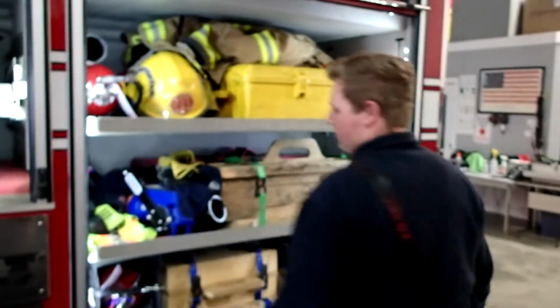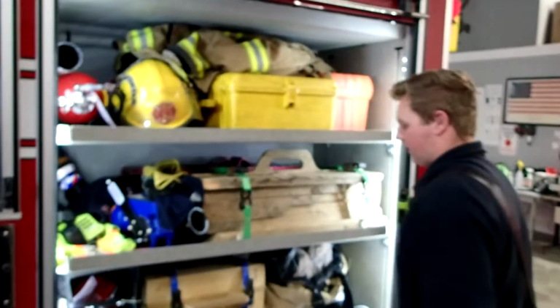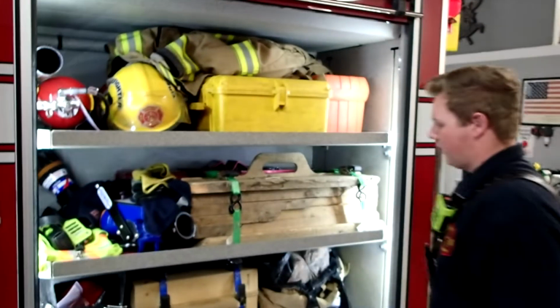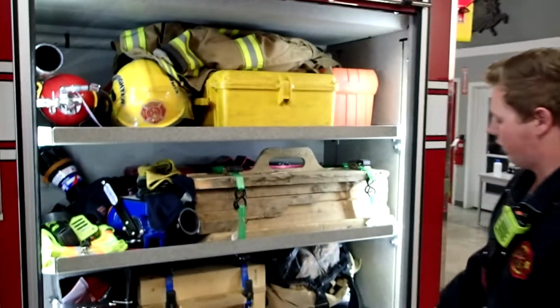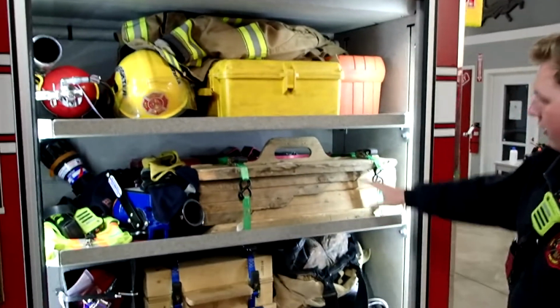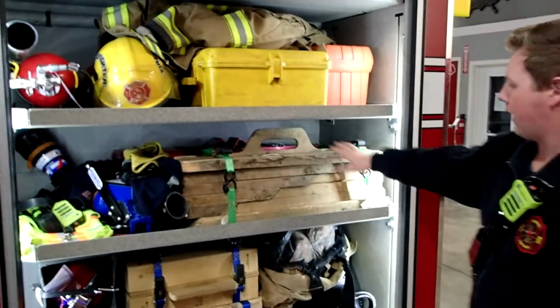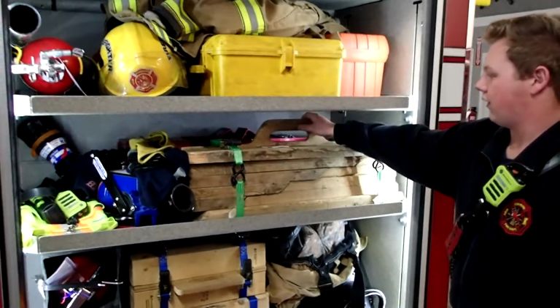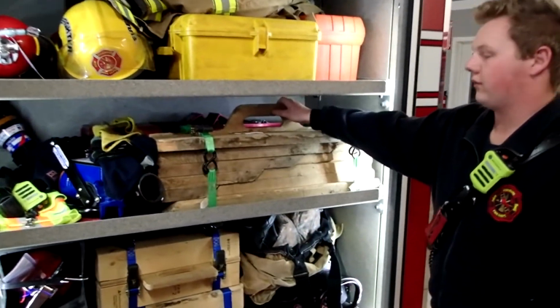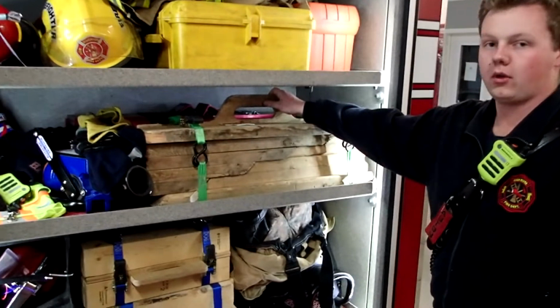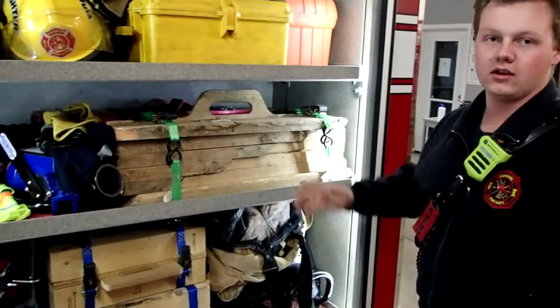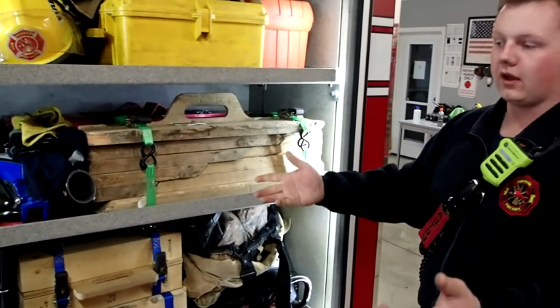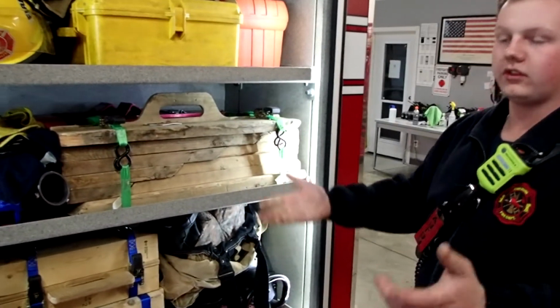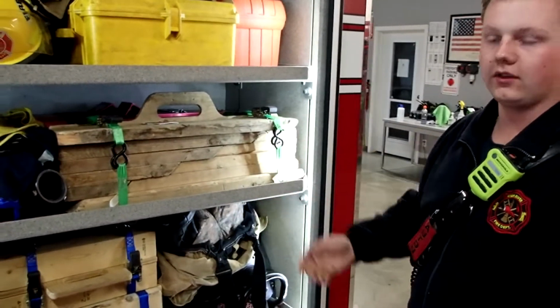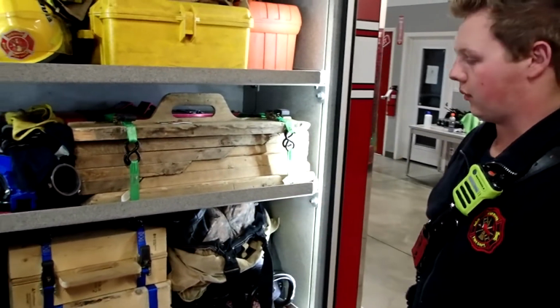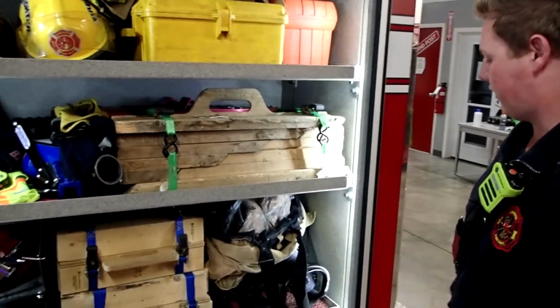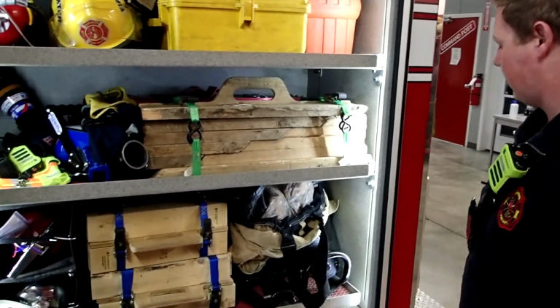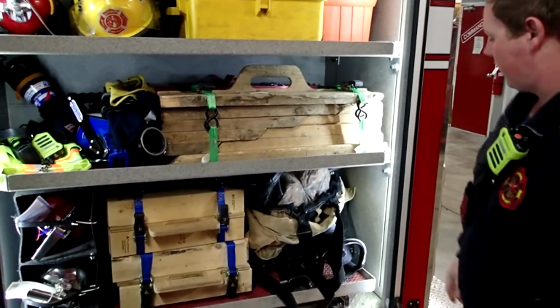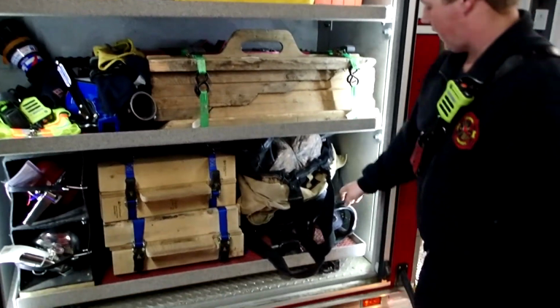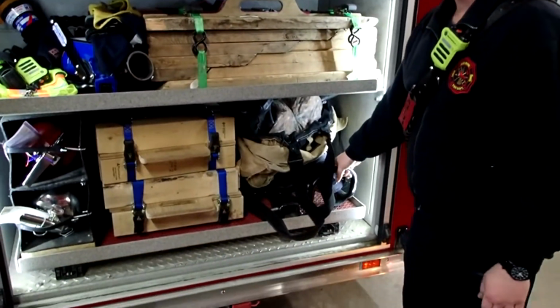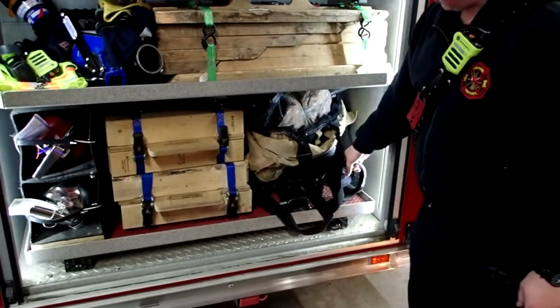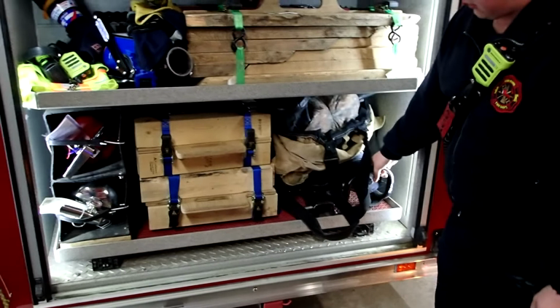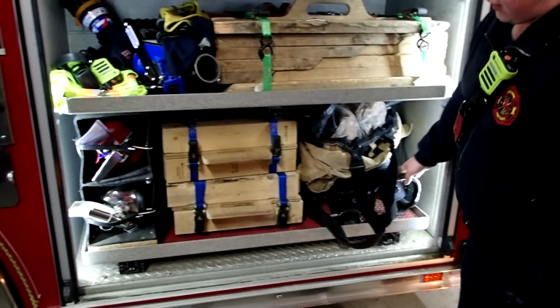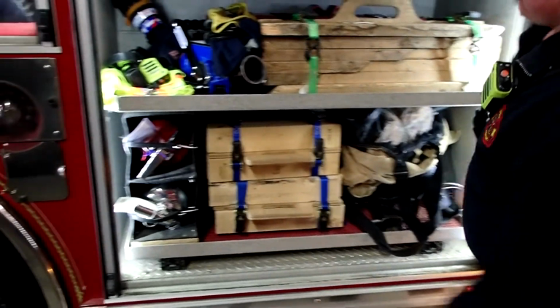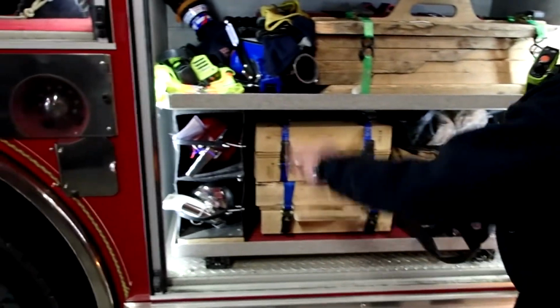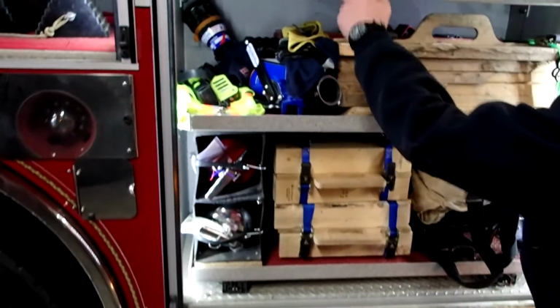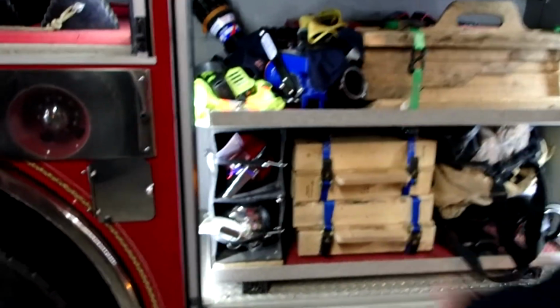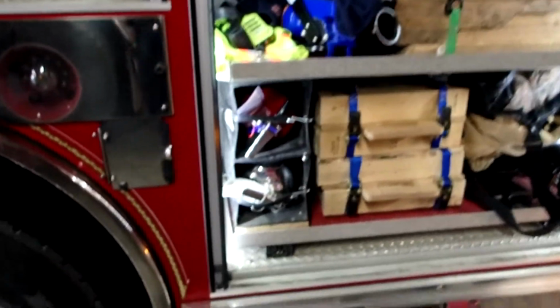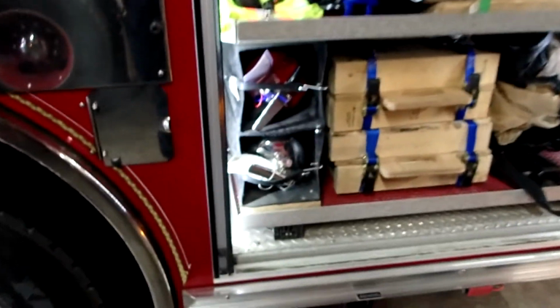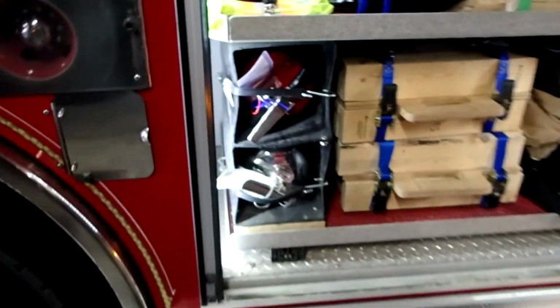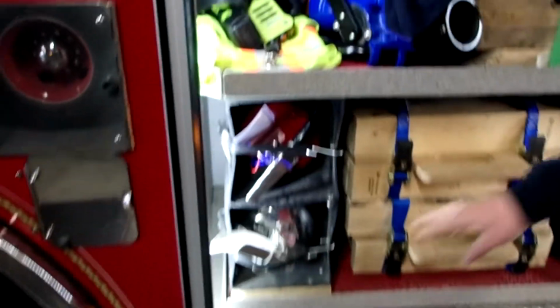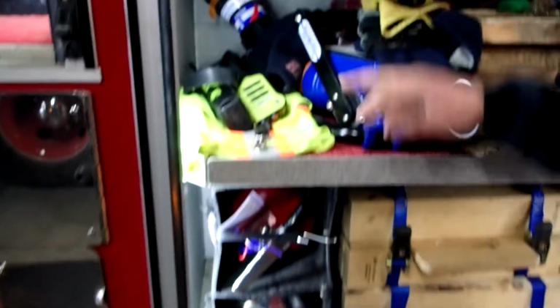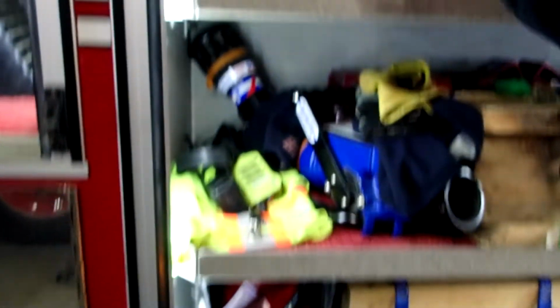Back here we have all of our crib packs. These are for going underneath a vehicle to stabilize it when we're working around it. We have a winch here as well and three different fire extinguishers up the side there — one, two, three.